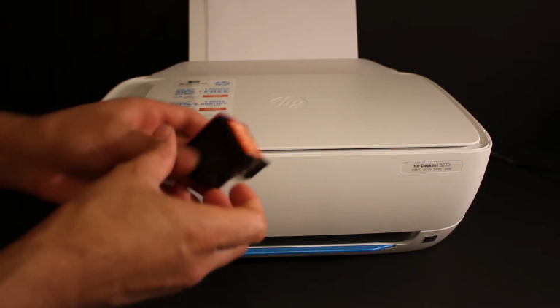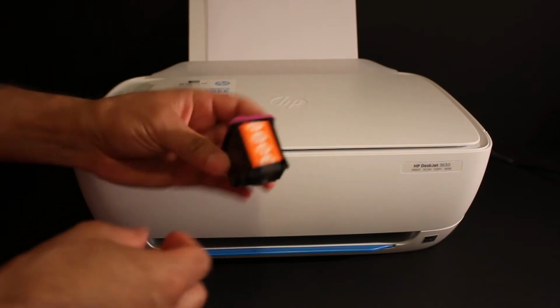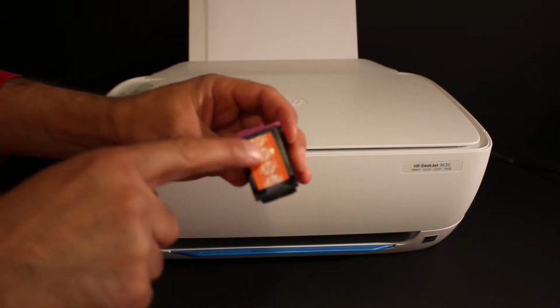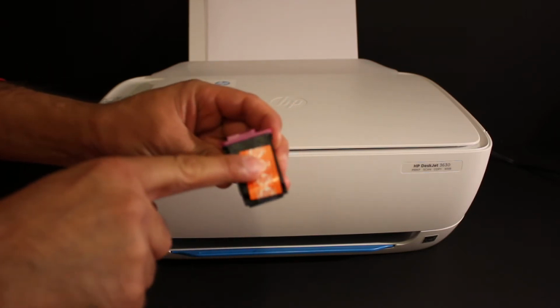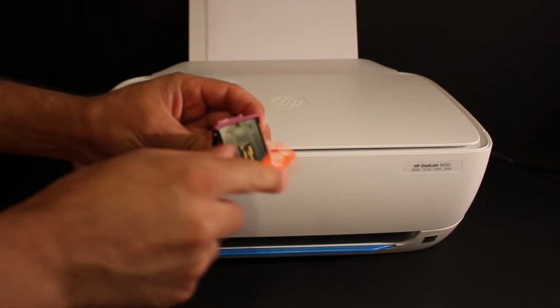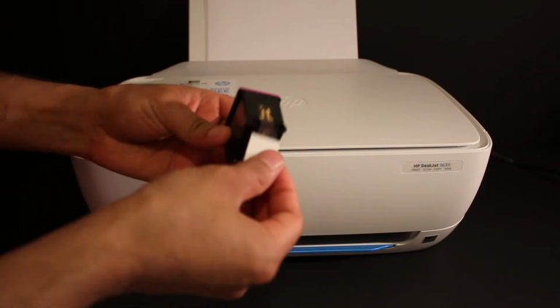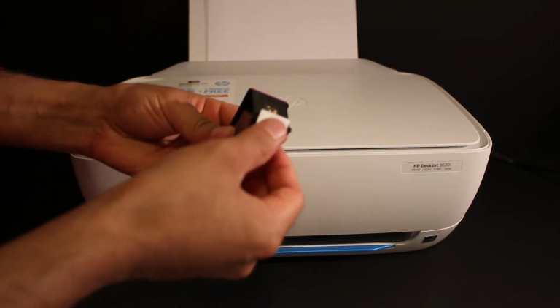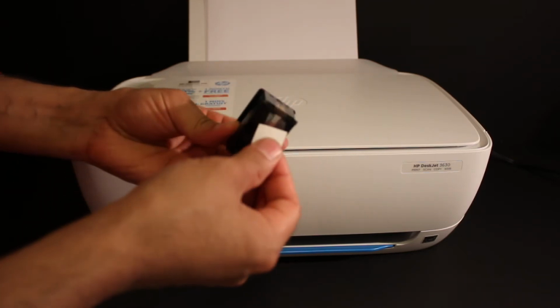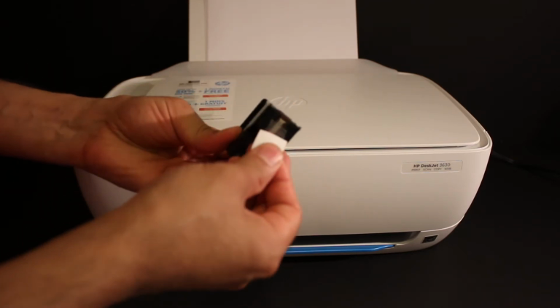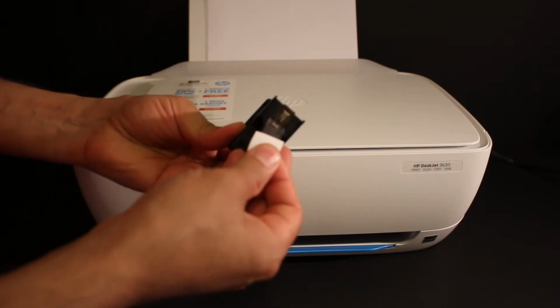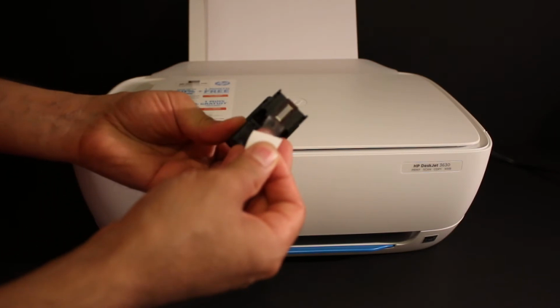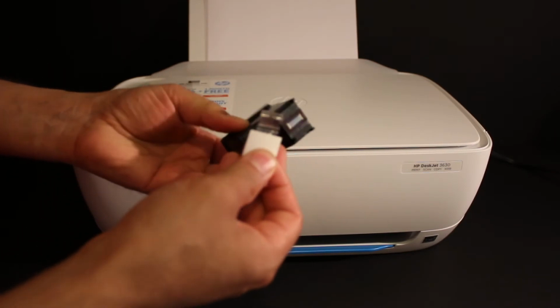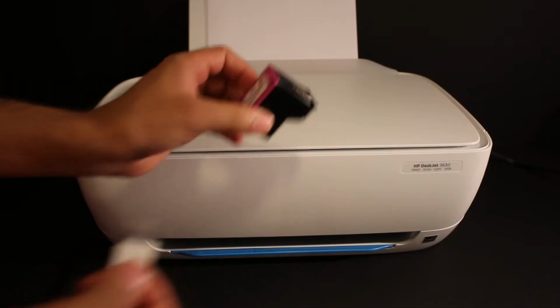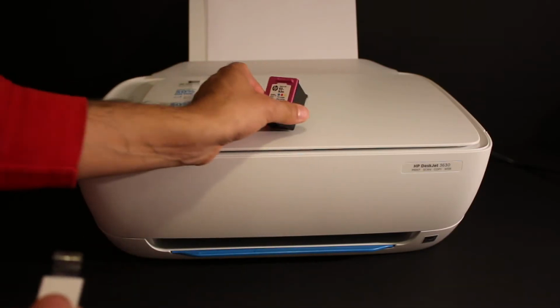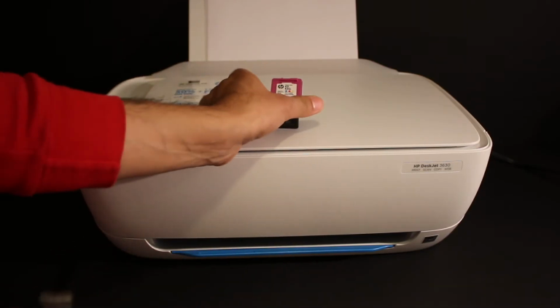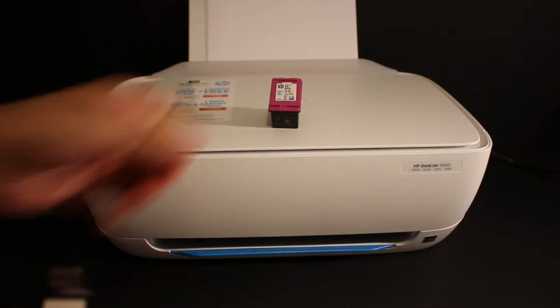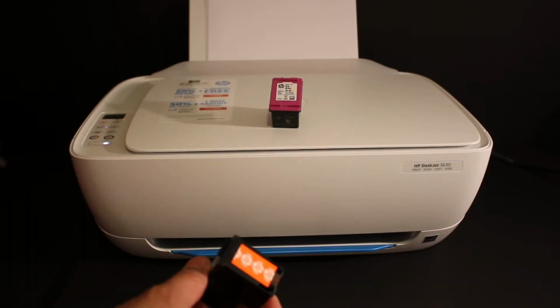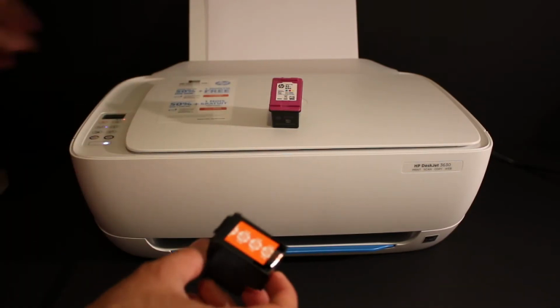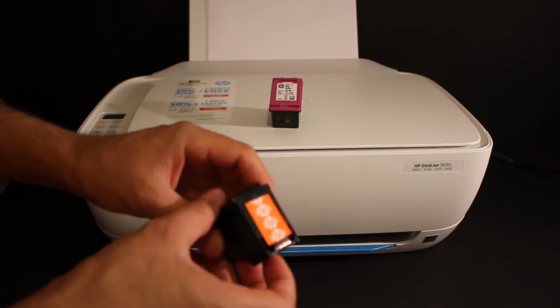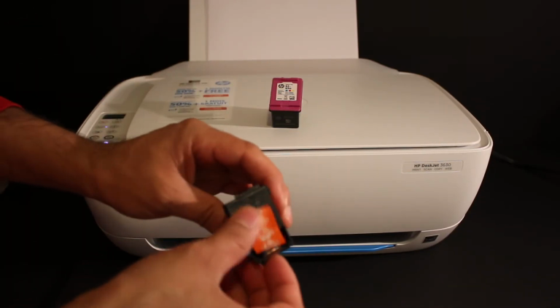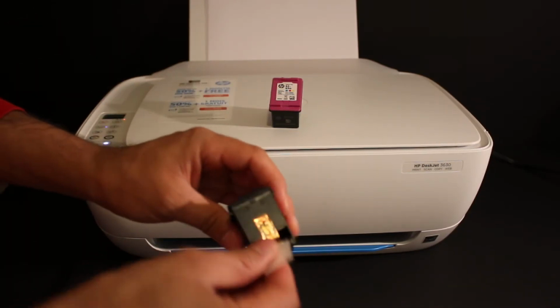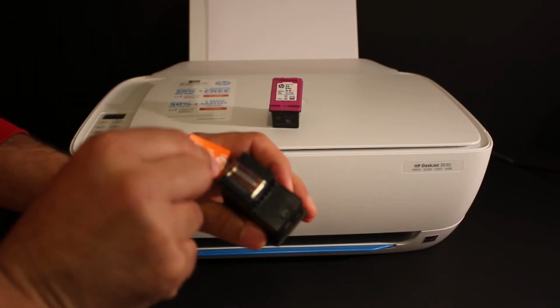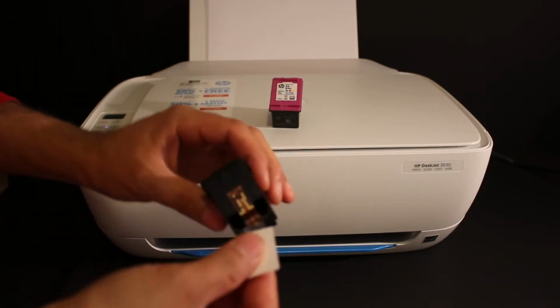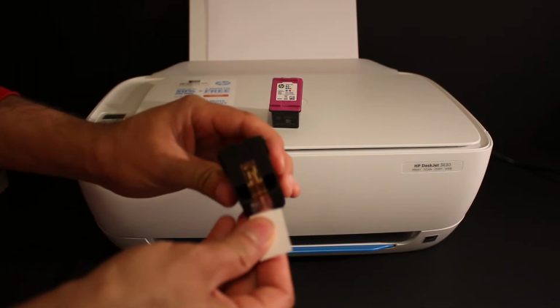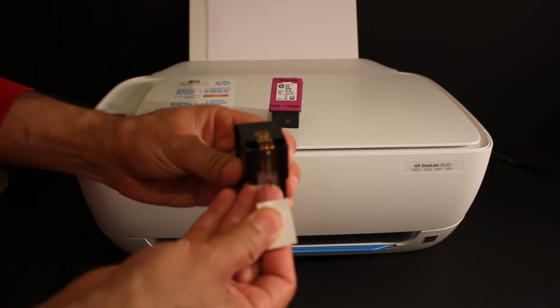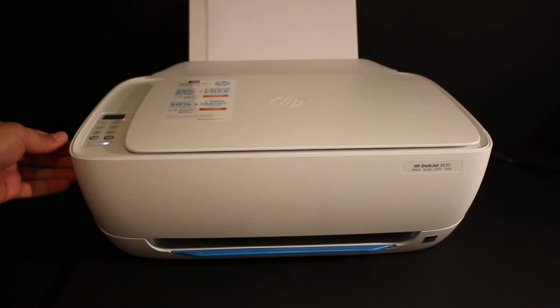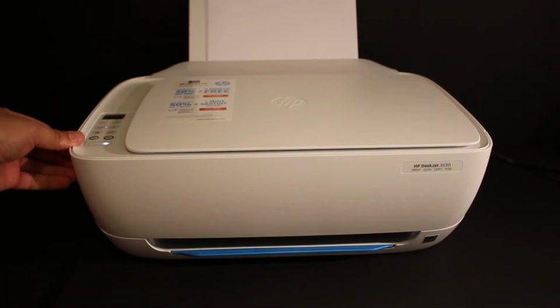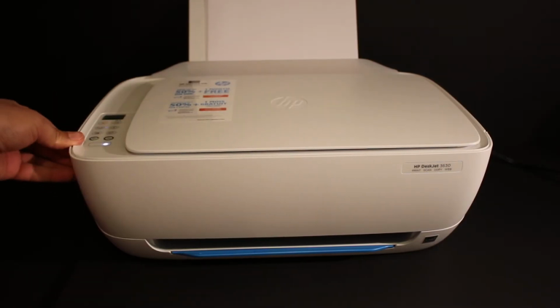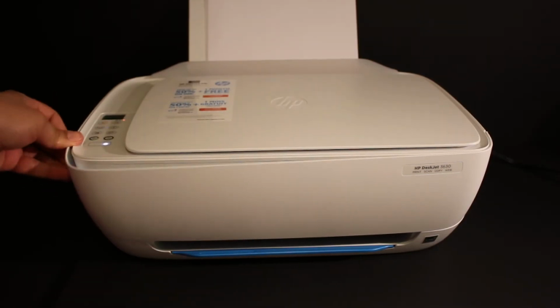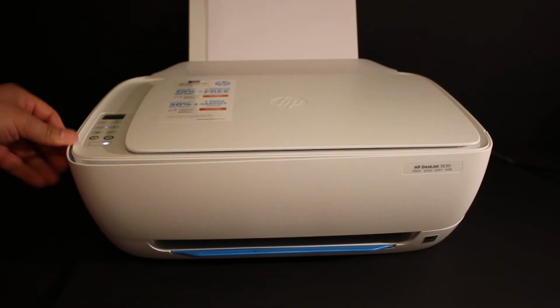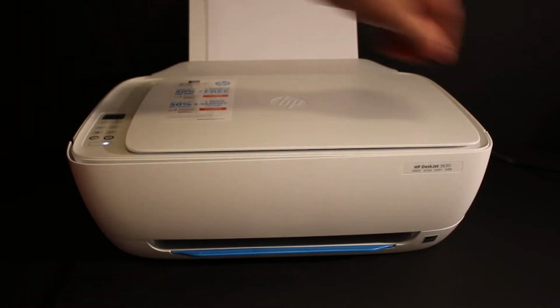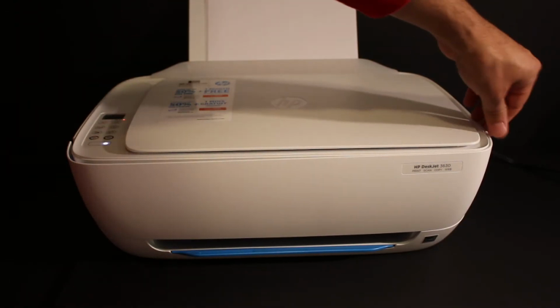Also take the orange seal out so that we can use it to install the ink cartridge, and remove the outer seal as you can see here.